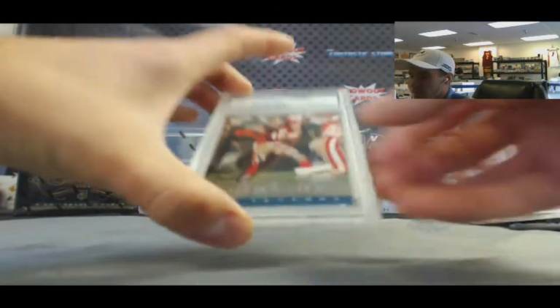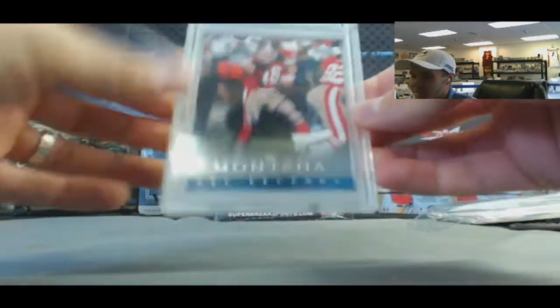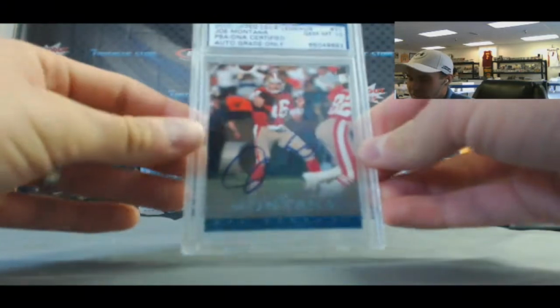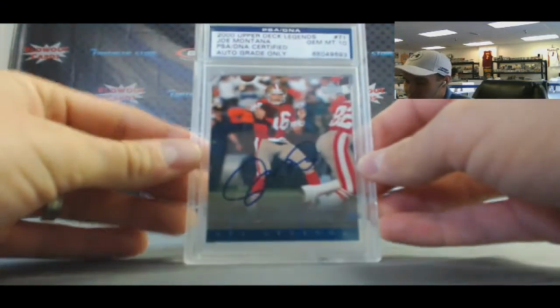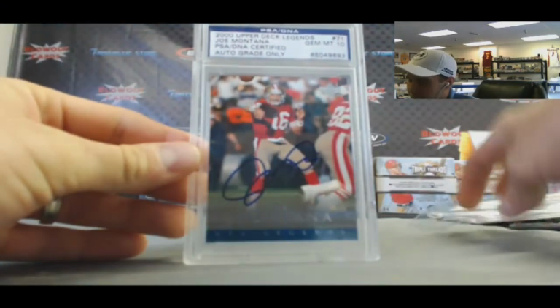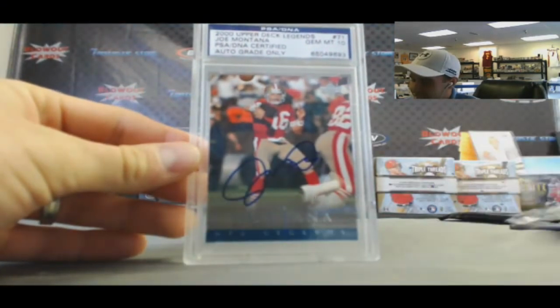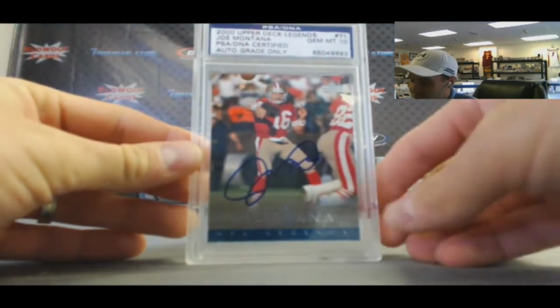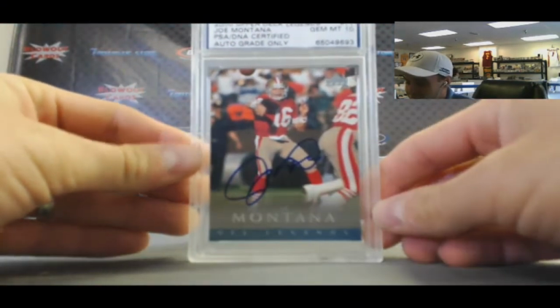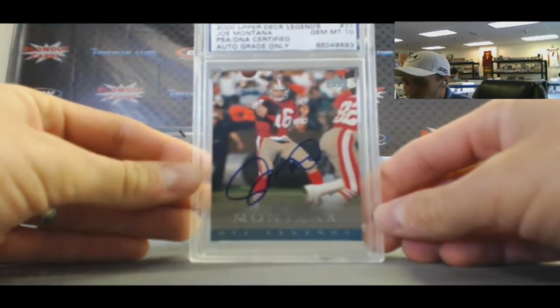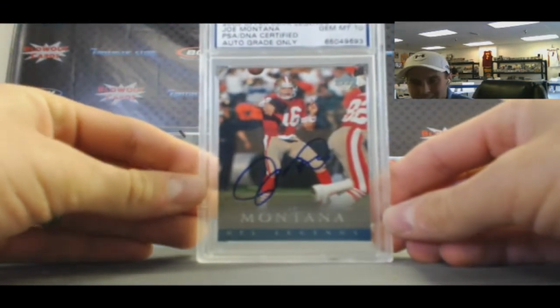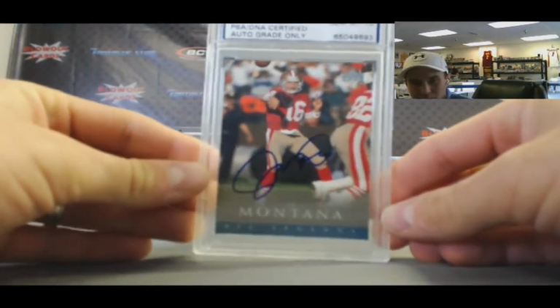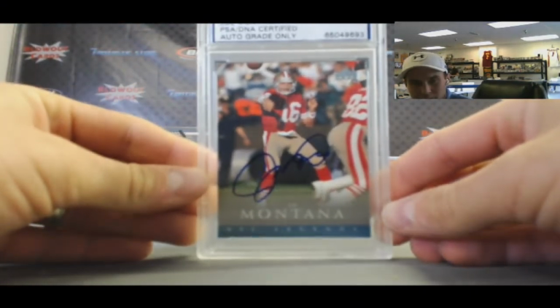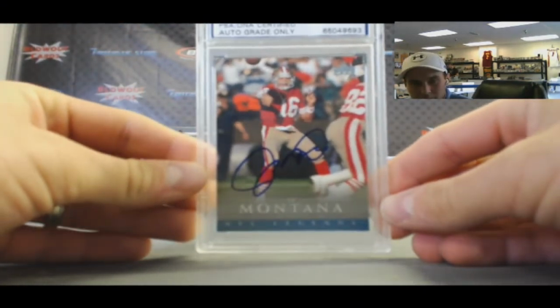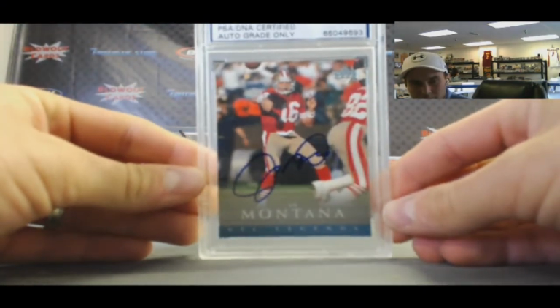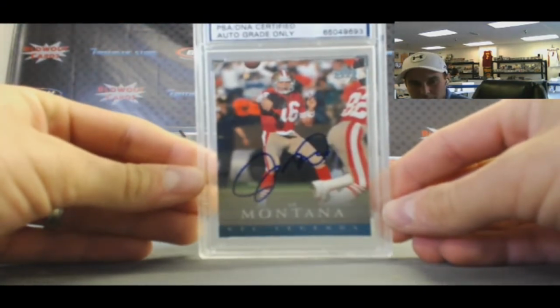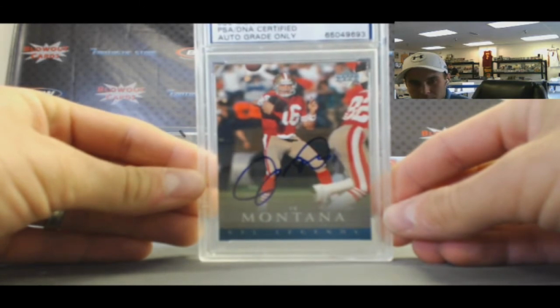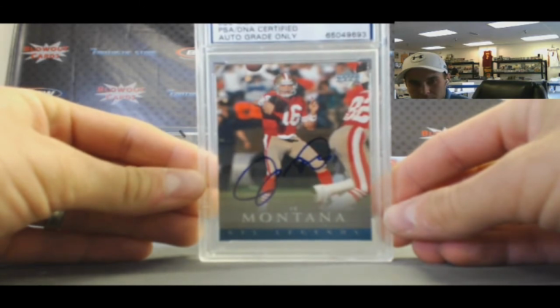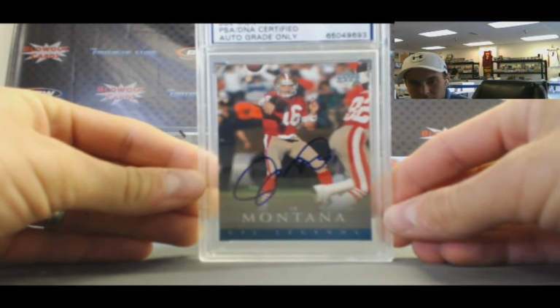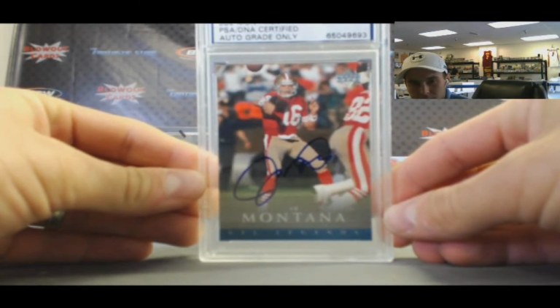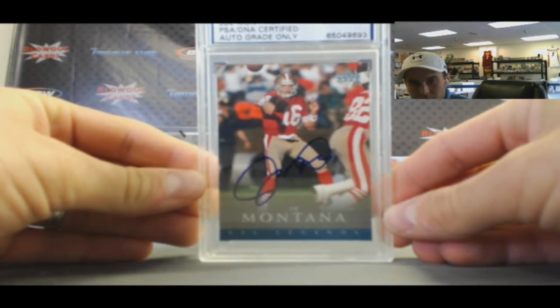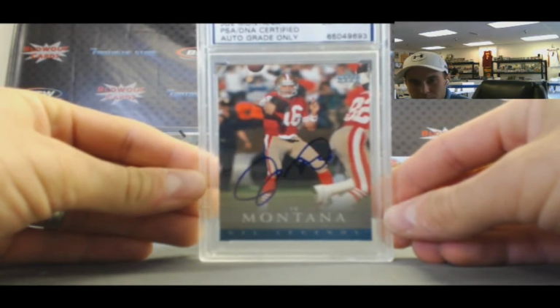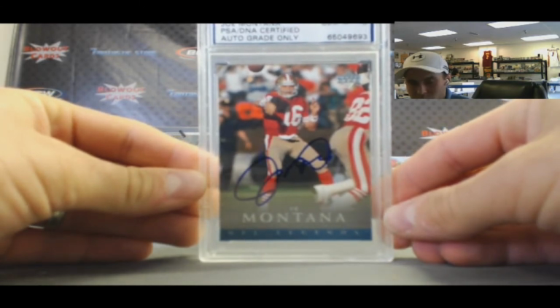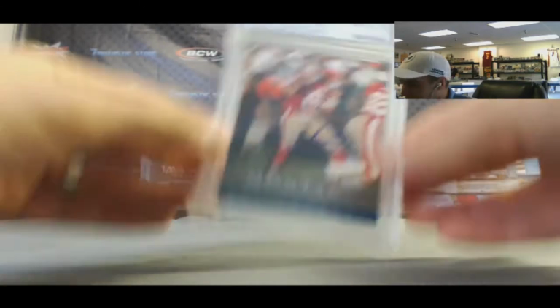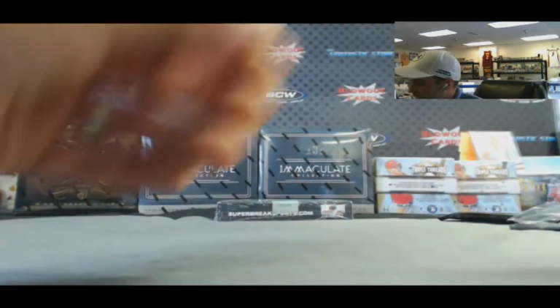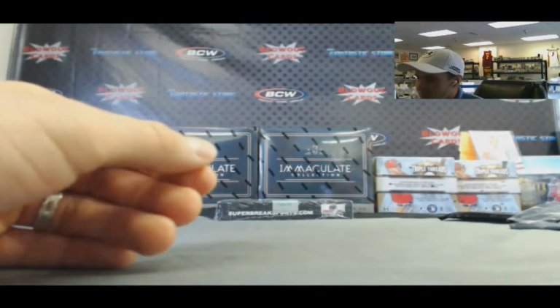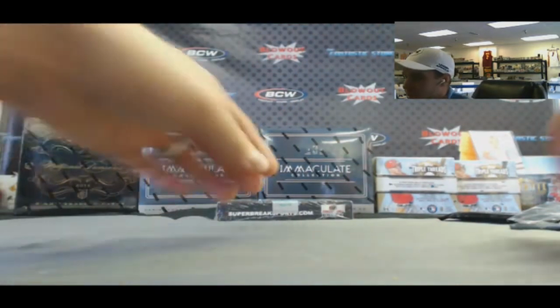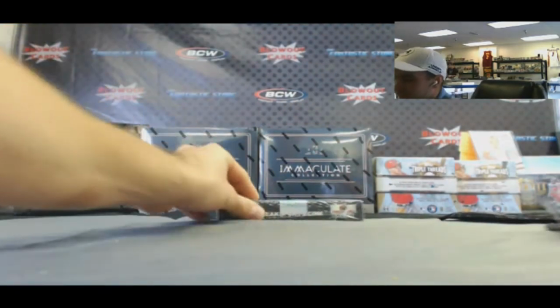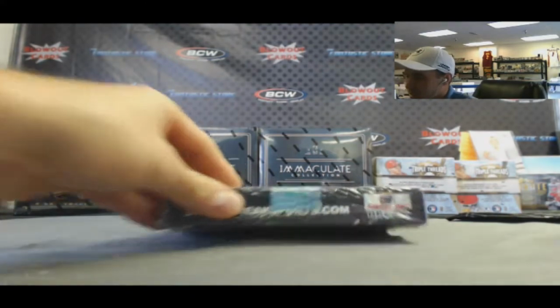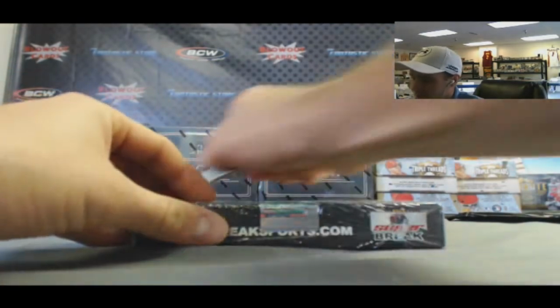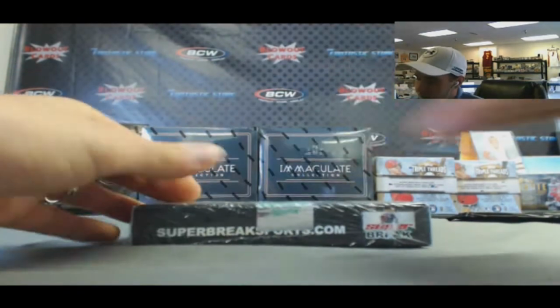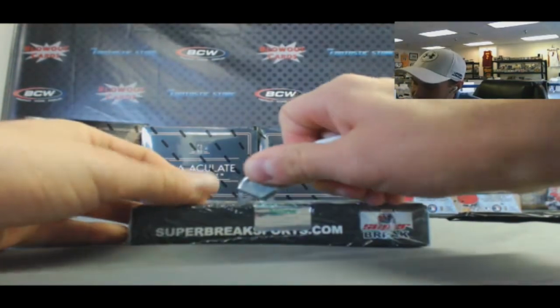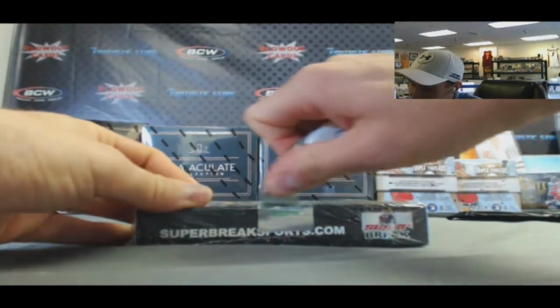PSA DNA cert — 2000 Upper Deck Legends autograph, Joe Montana. Sweet! Can't go wrong with Mr. Joe Montana. We're finishing up this case, last box.